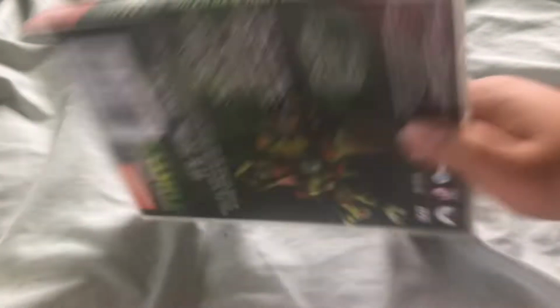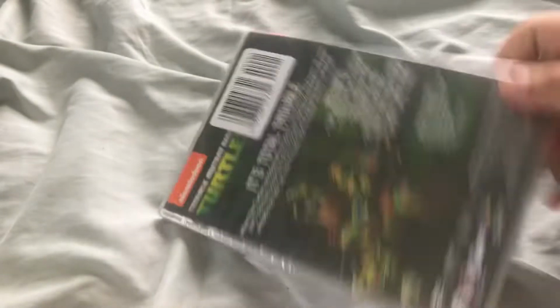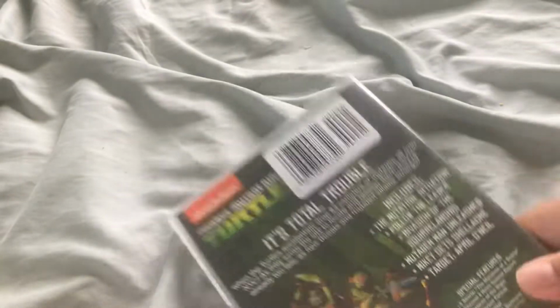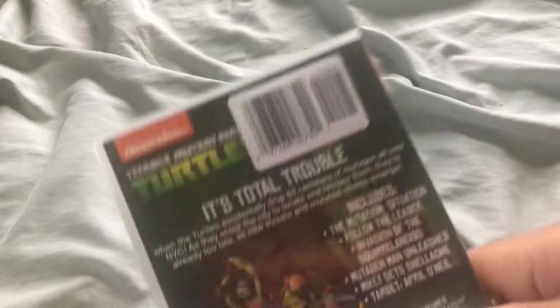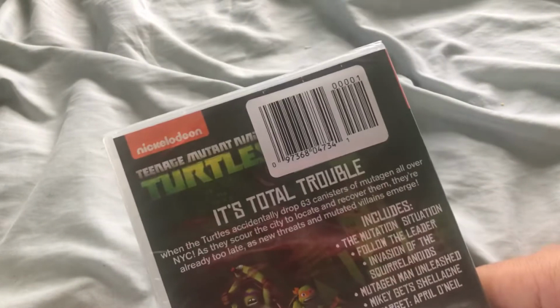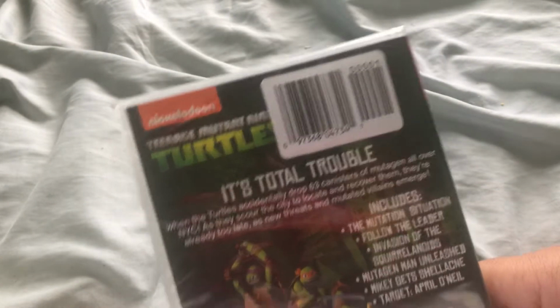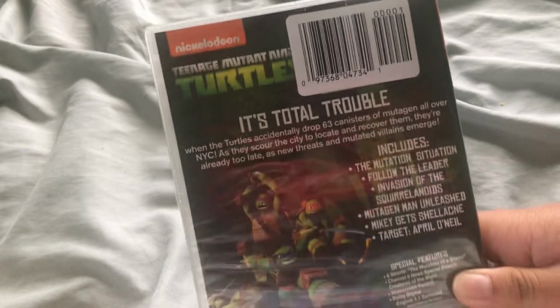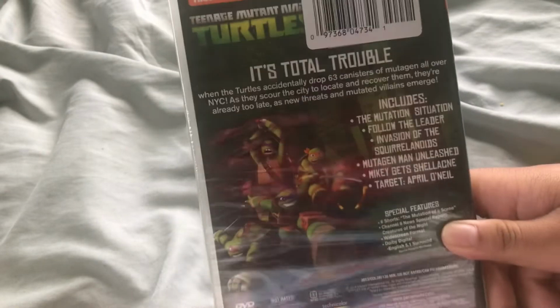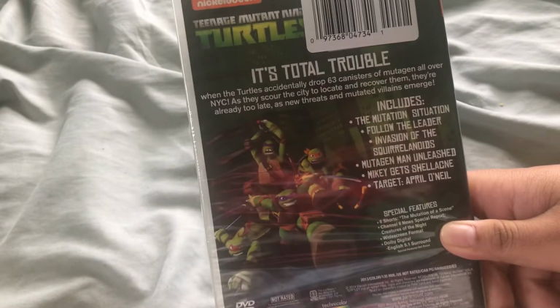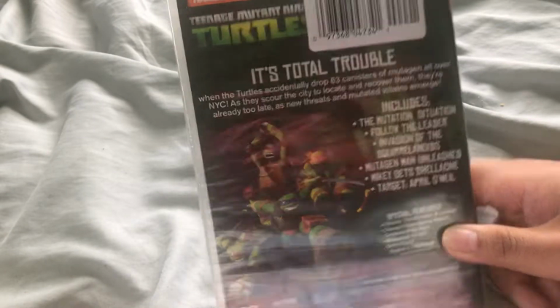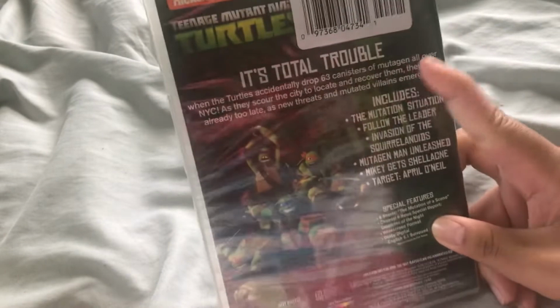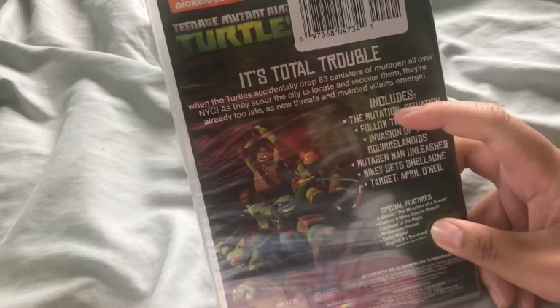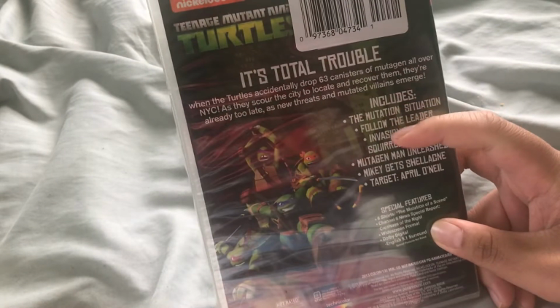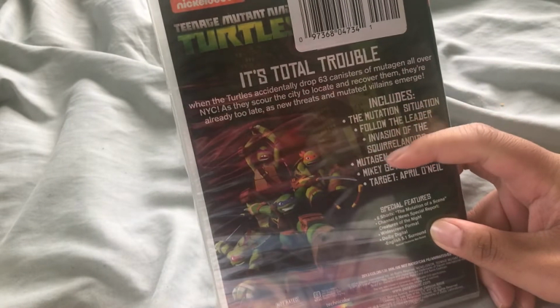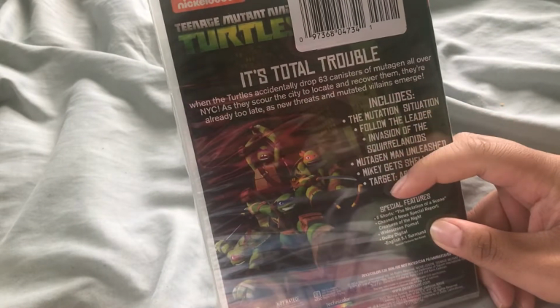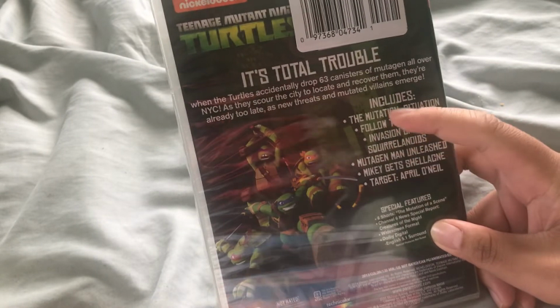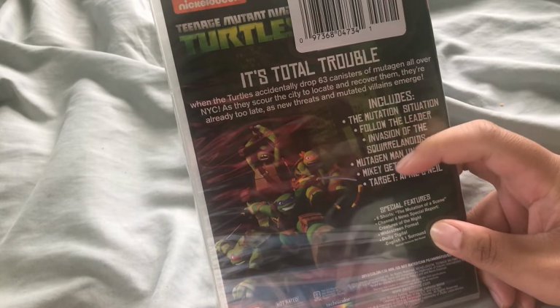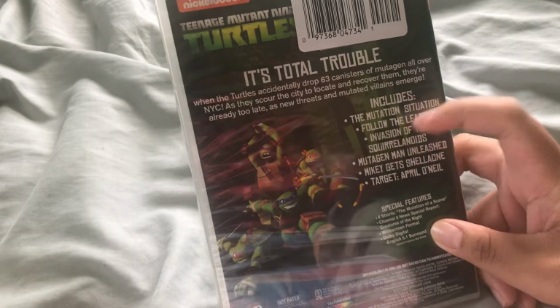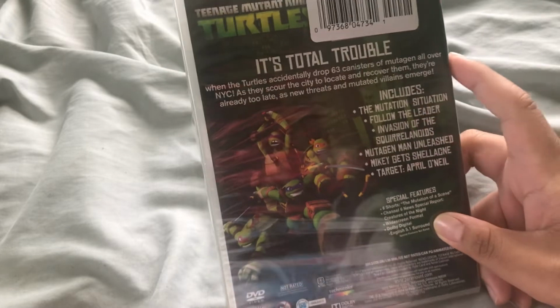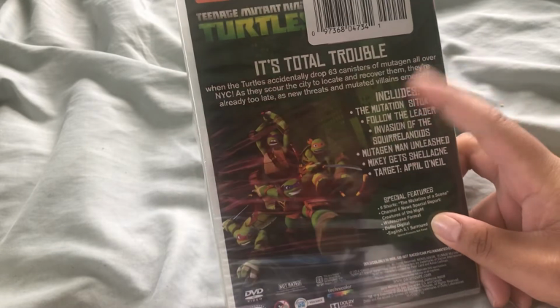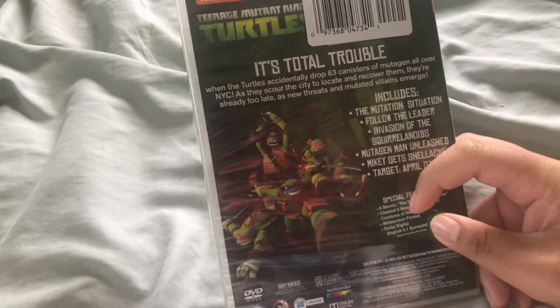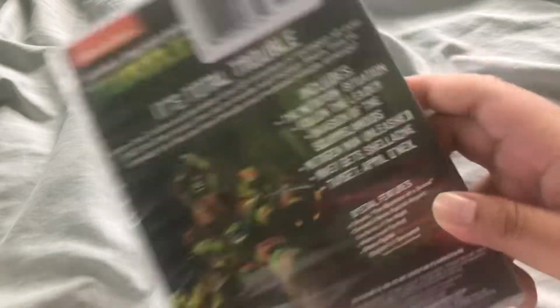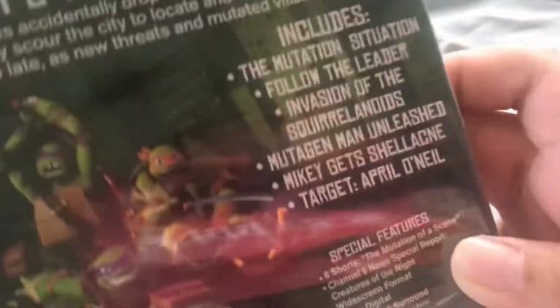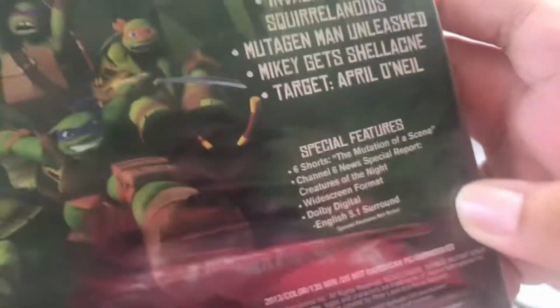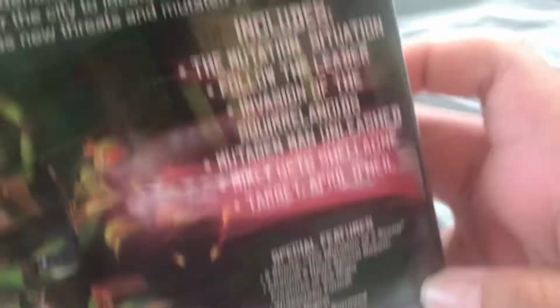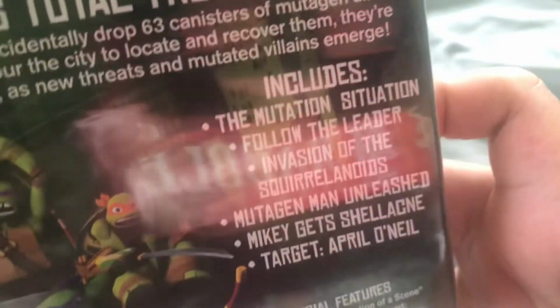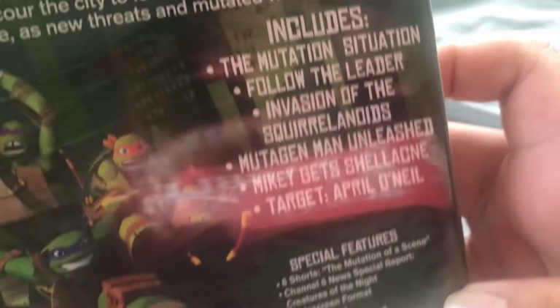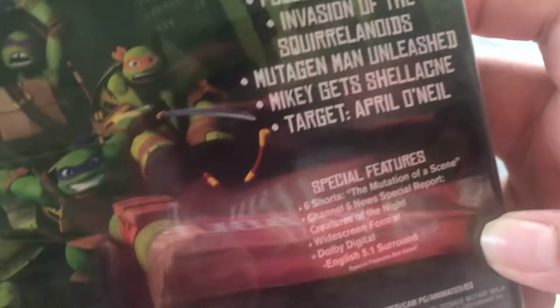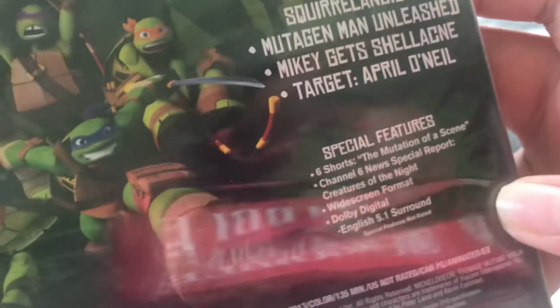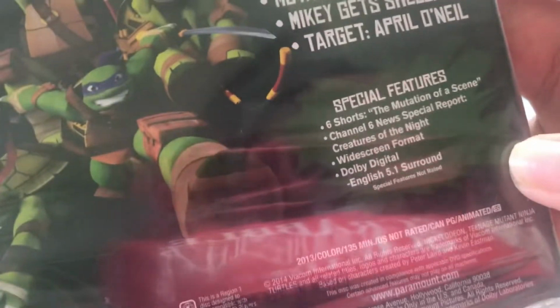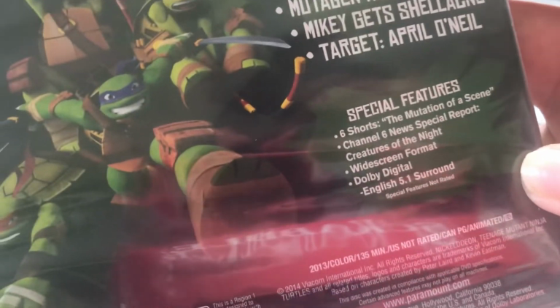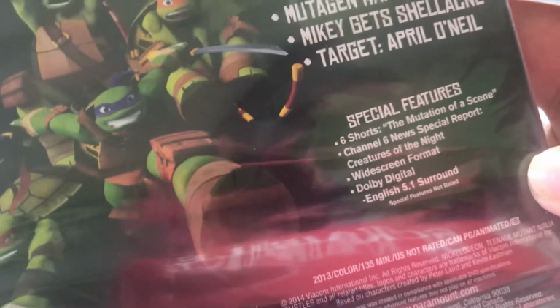Spine, and the back includes 6 episodes and some special features.